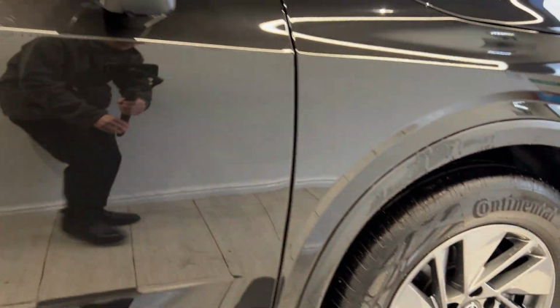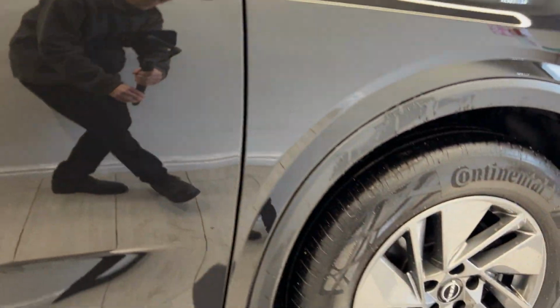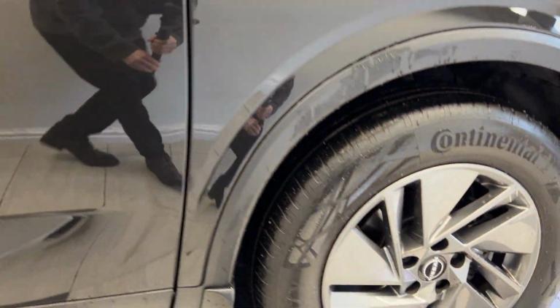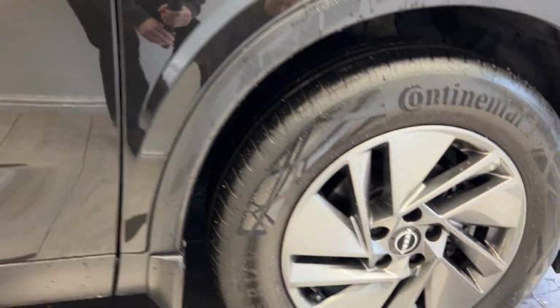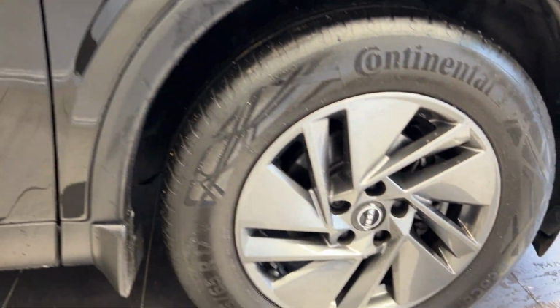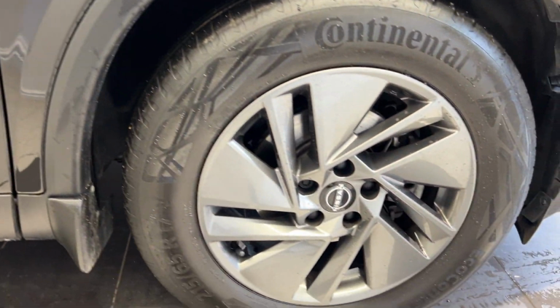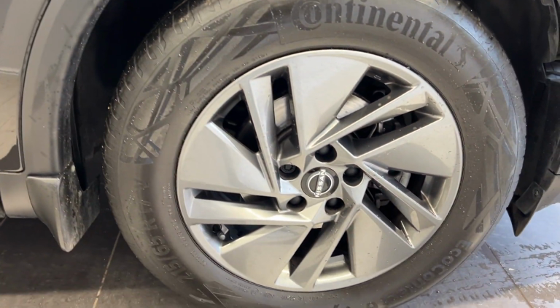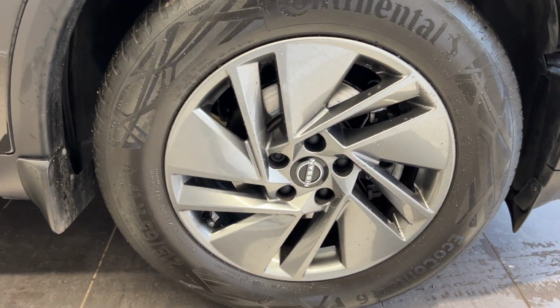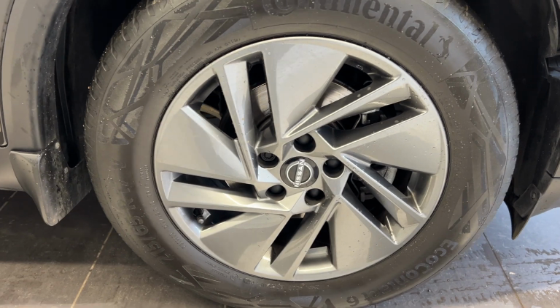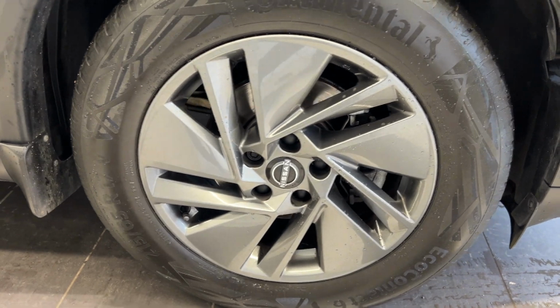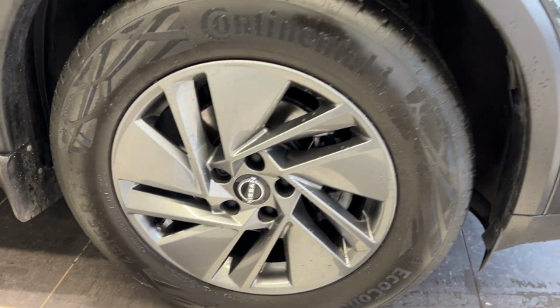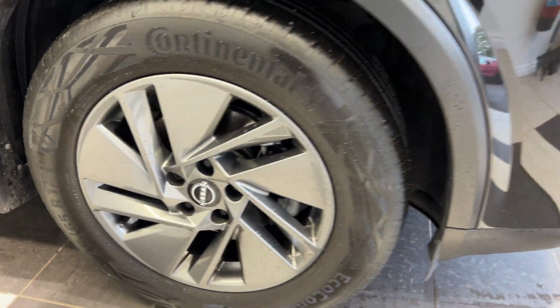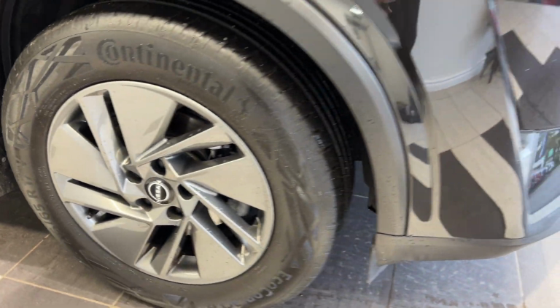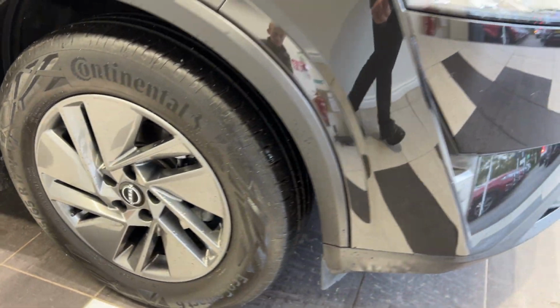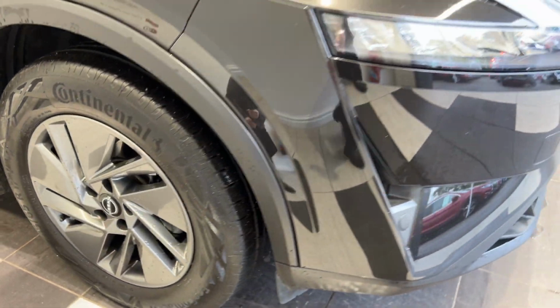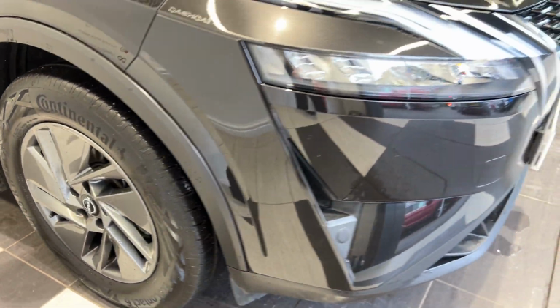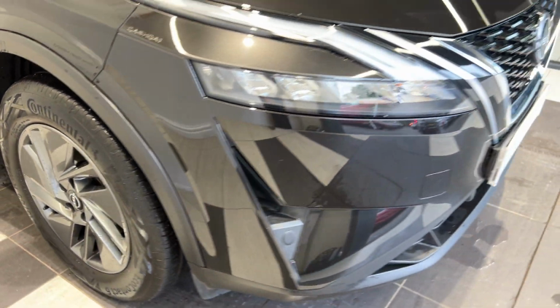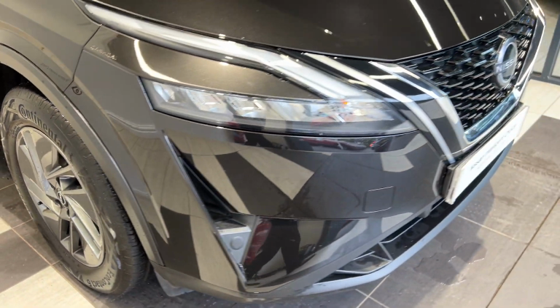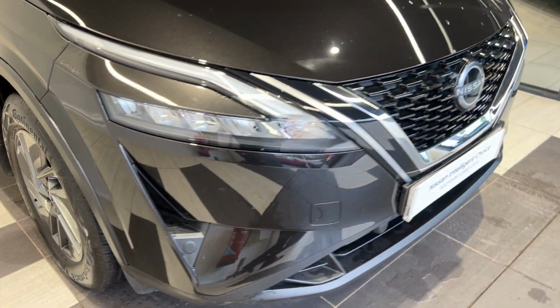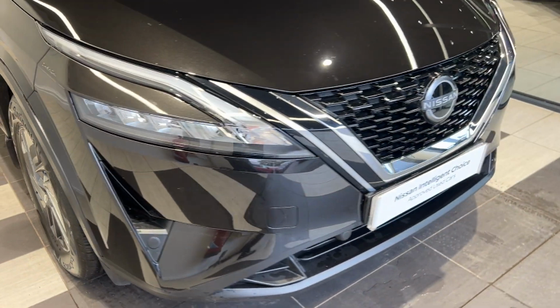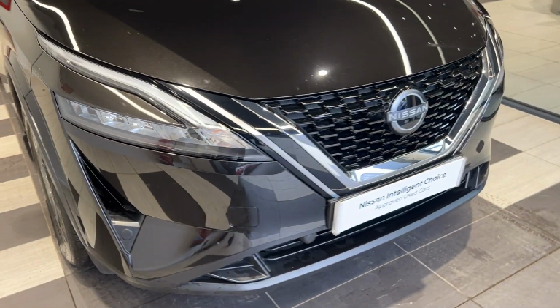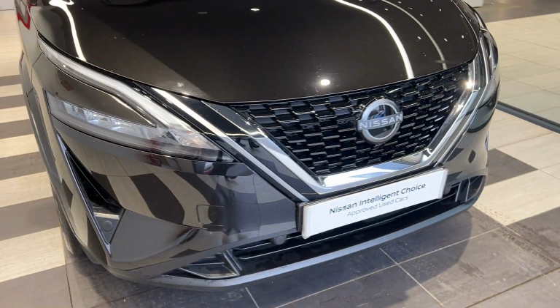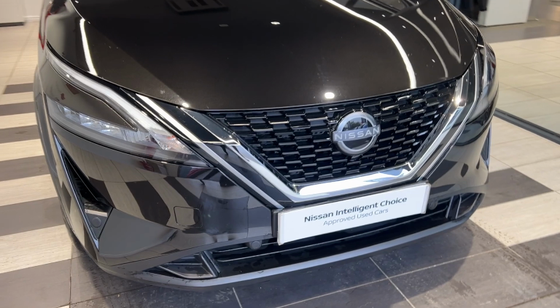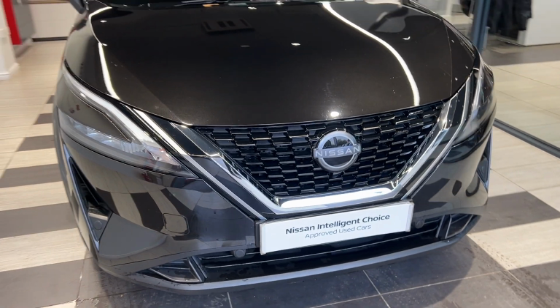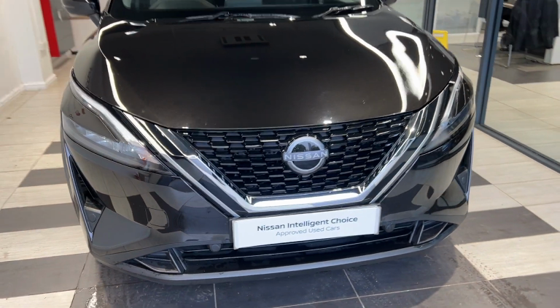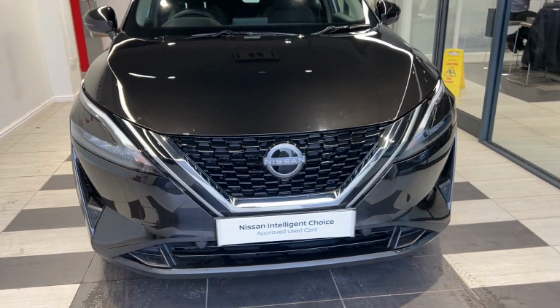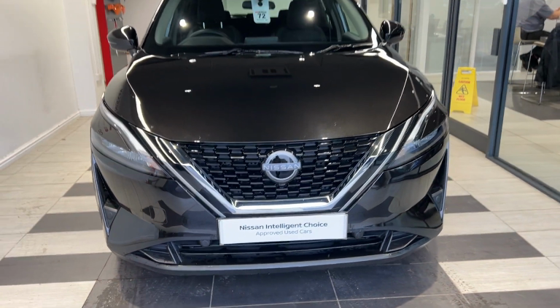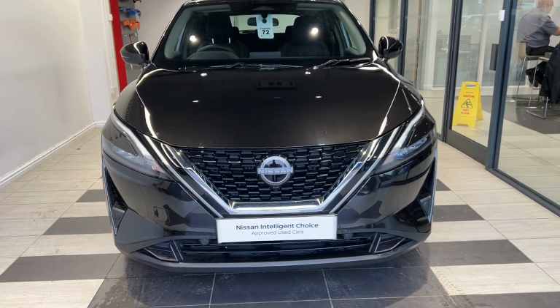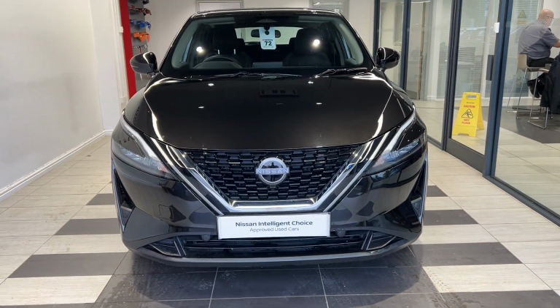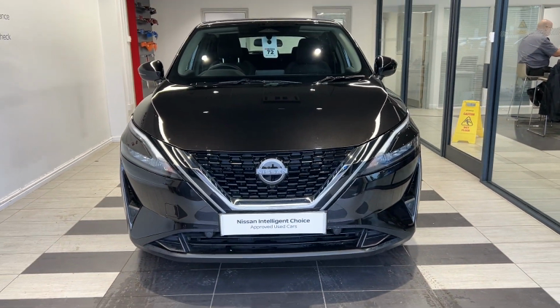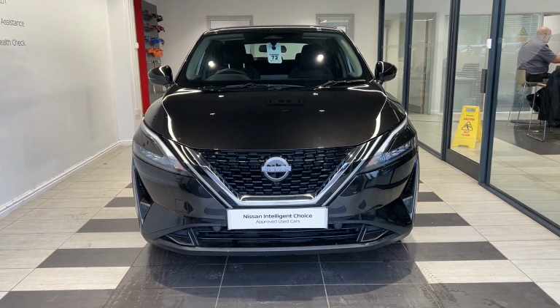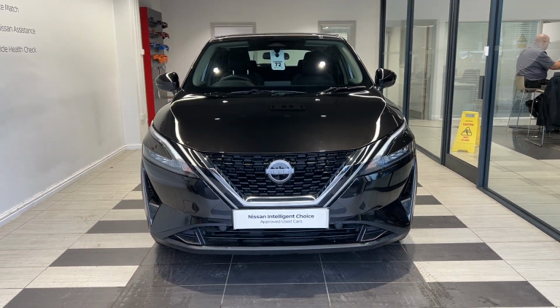Now down to the driver's side front wheel, and back round to the front. Thank you for watching this video.